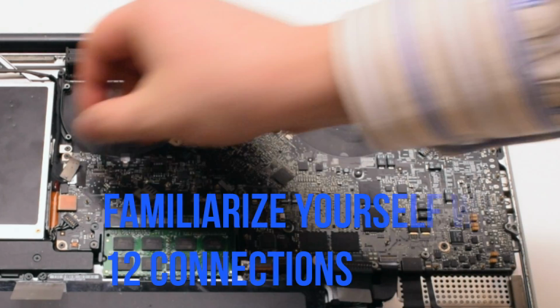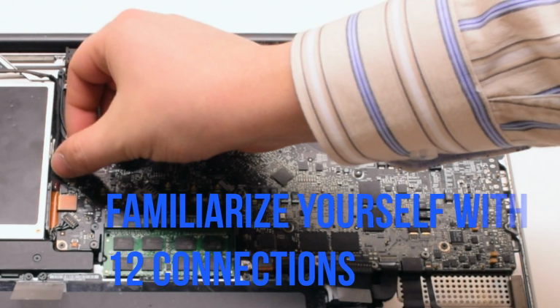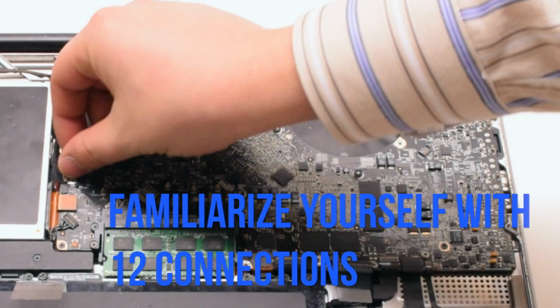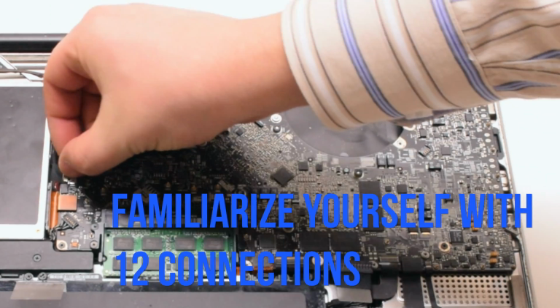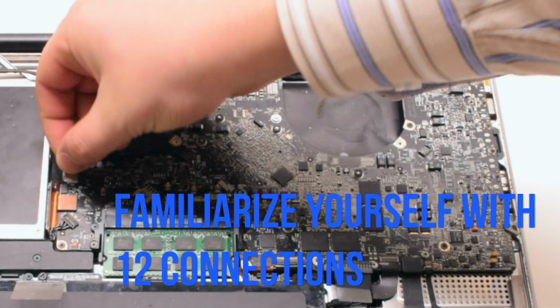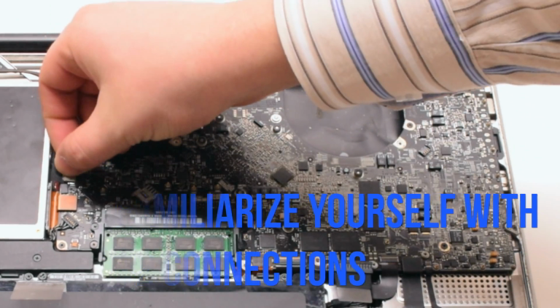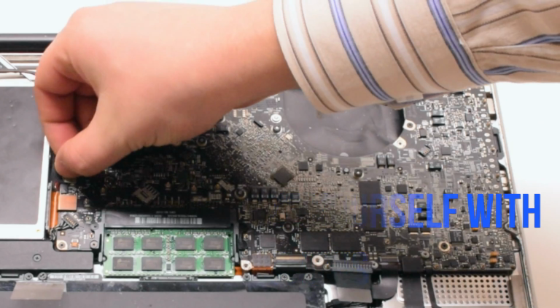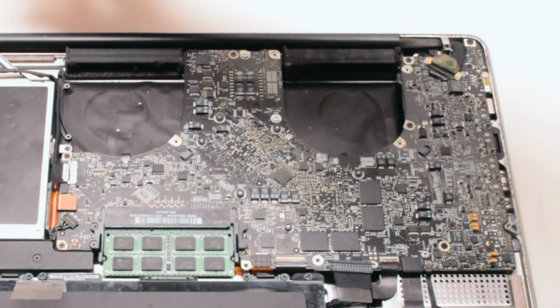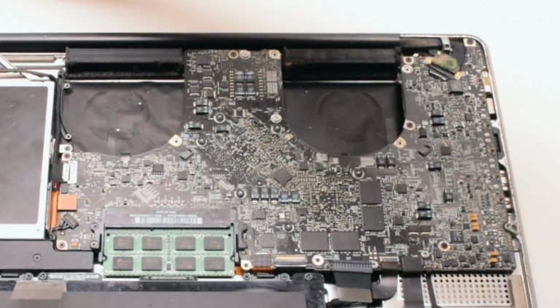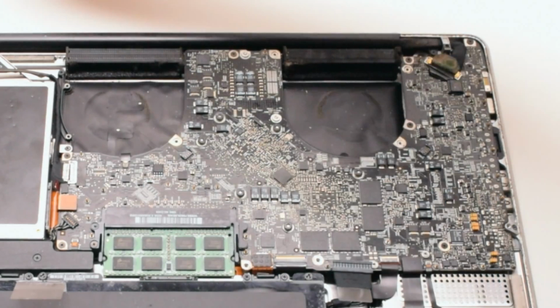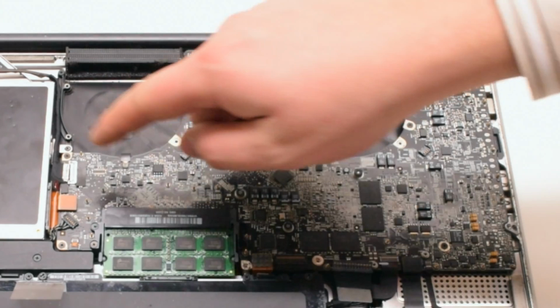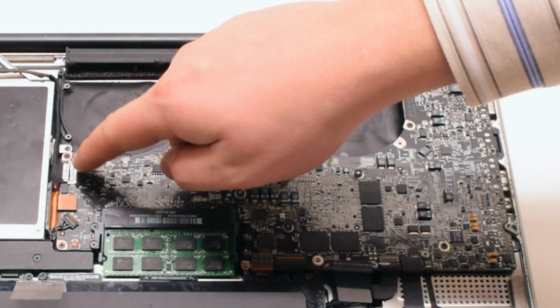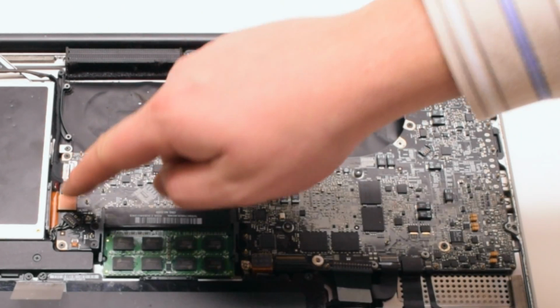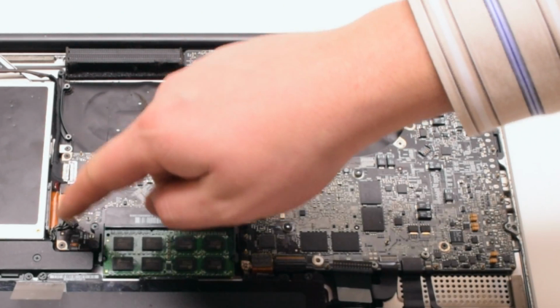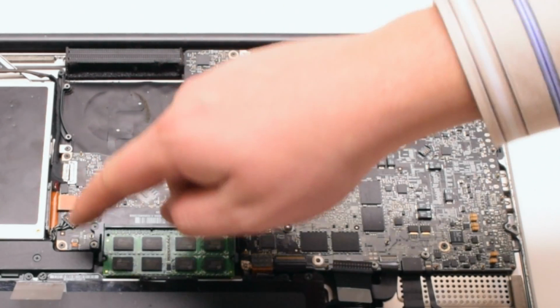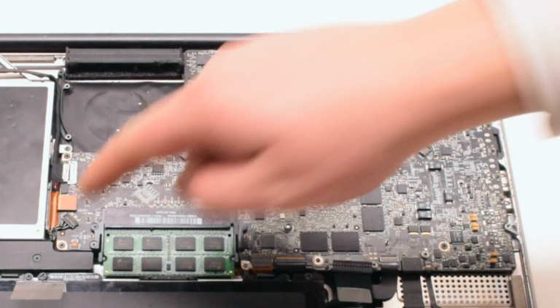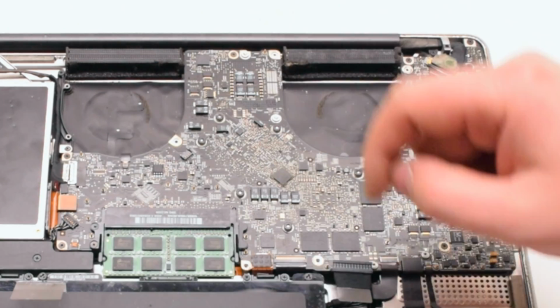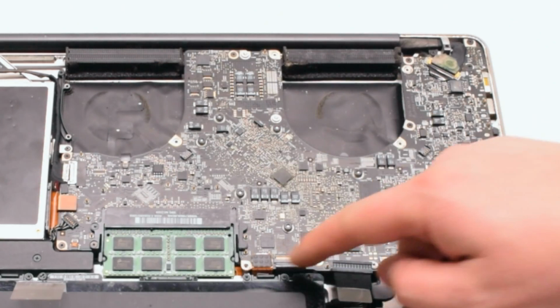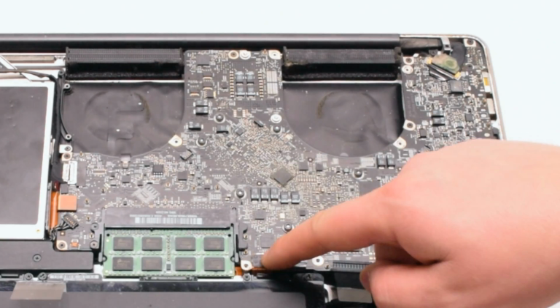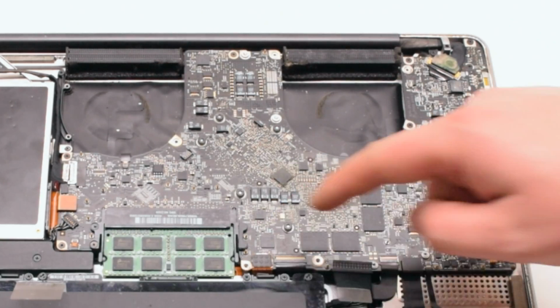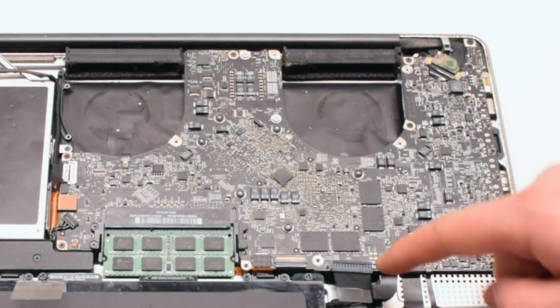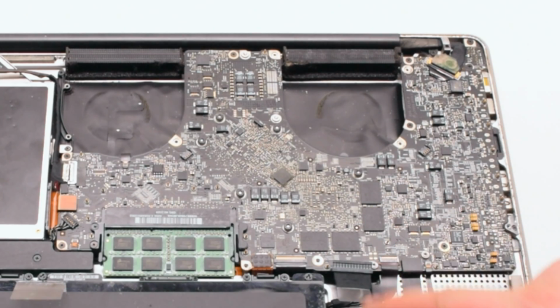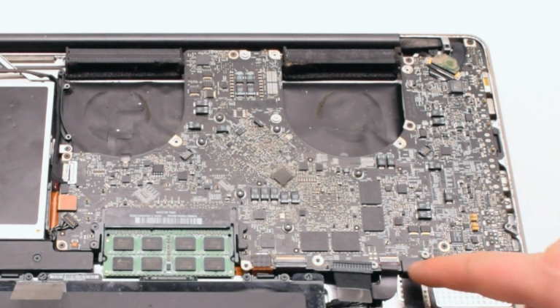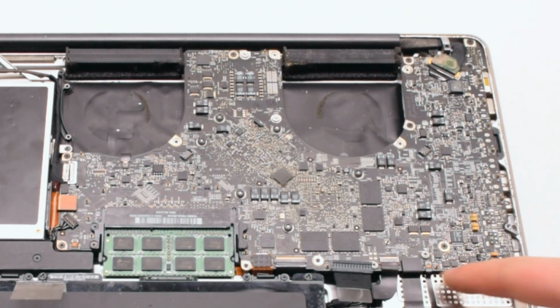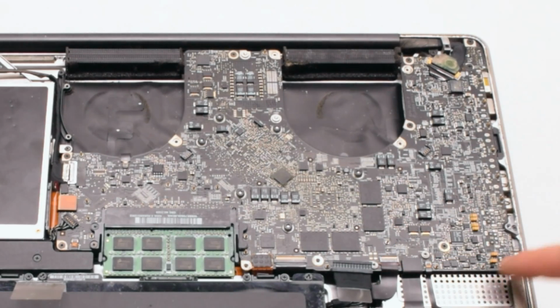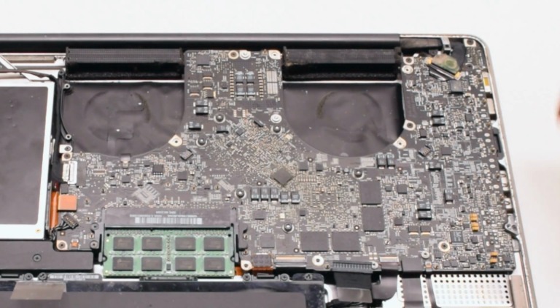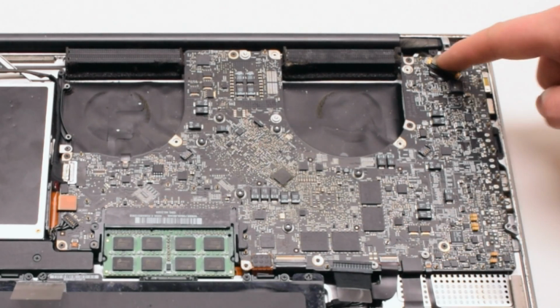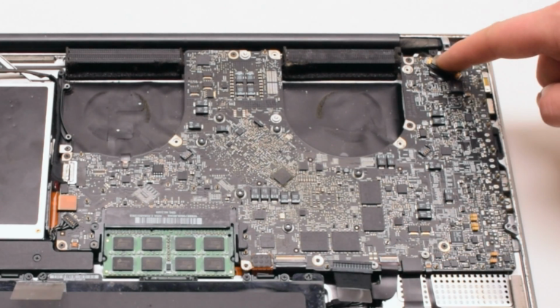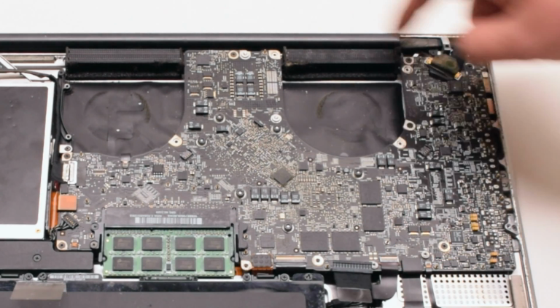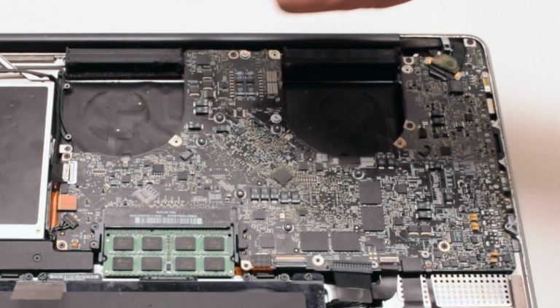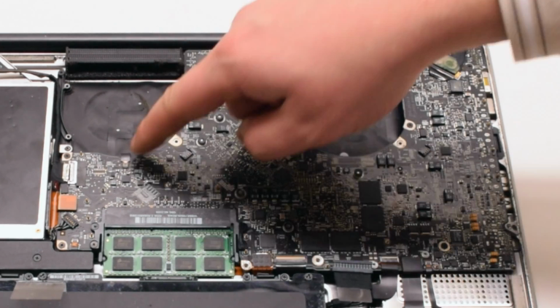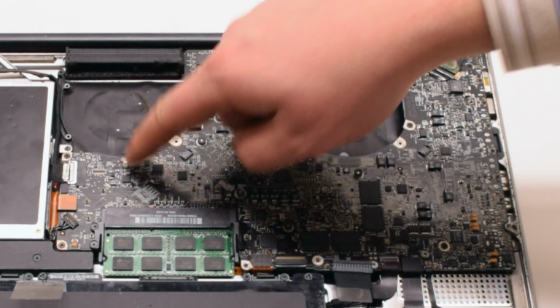Remove the two cable guards fastened with two Phillips head screws each. Familiarize yourself with the 12 connections going around the contour of the logic board — we'll be disconnecting them all in detail in just a moment.